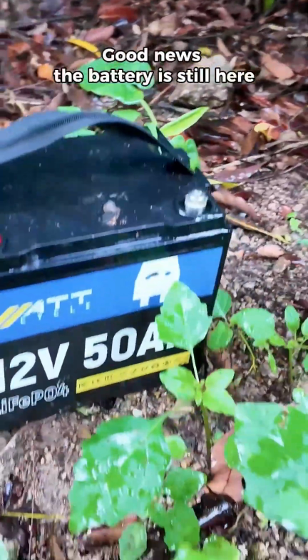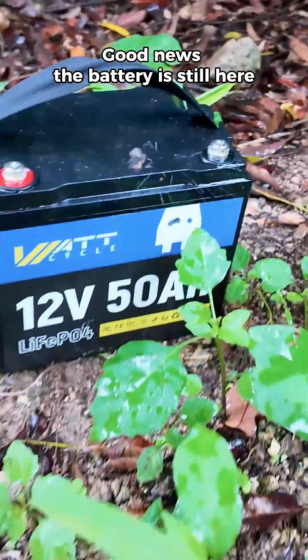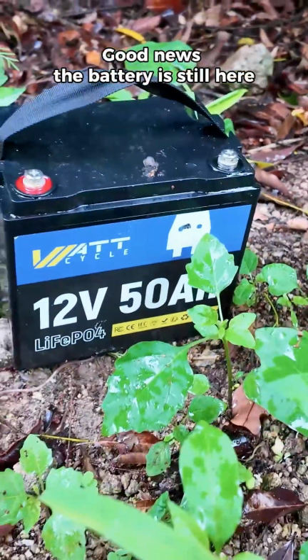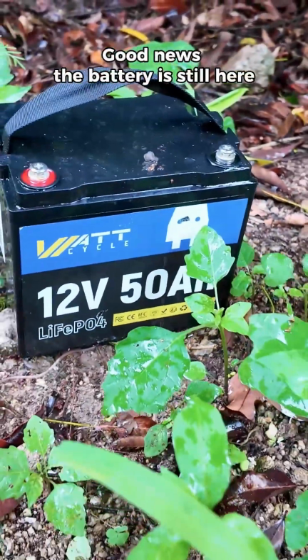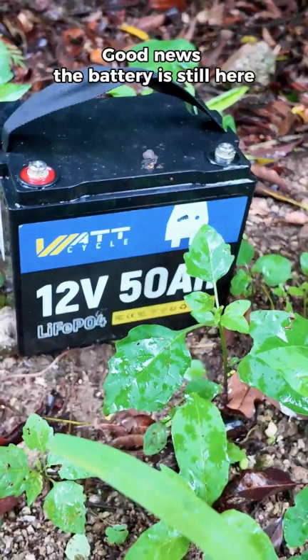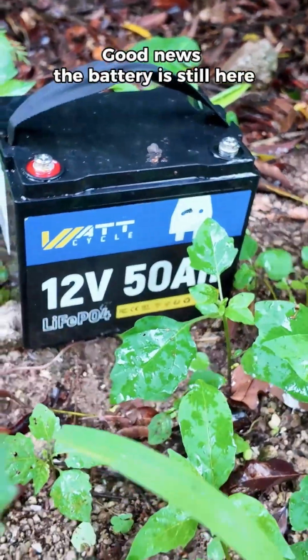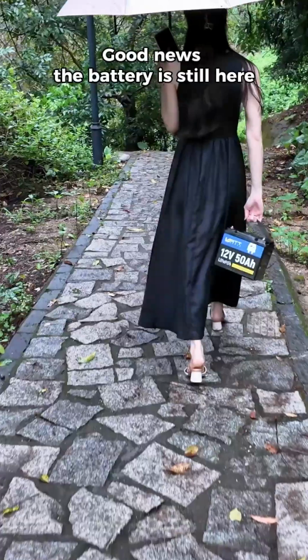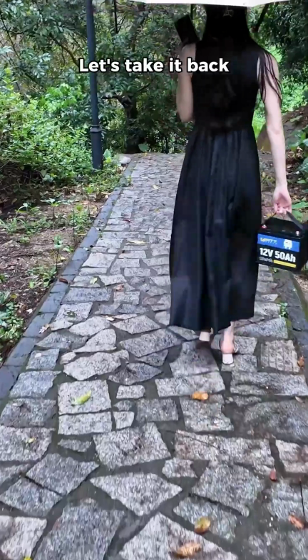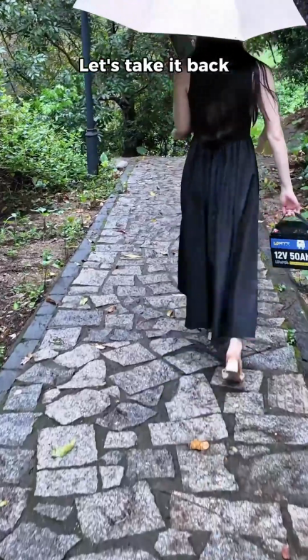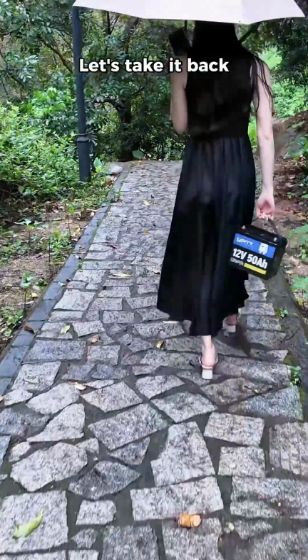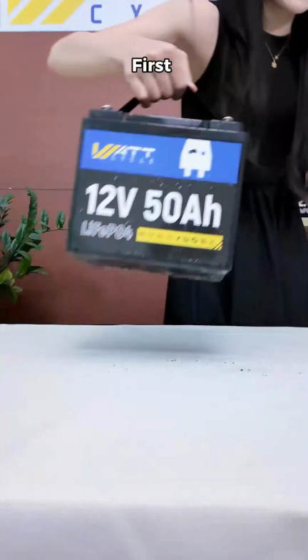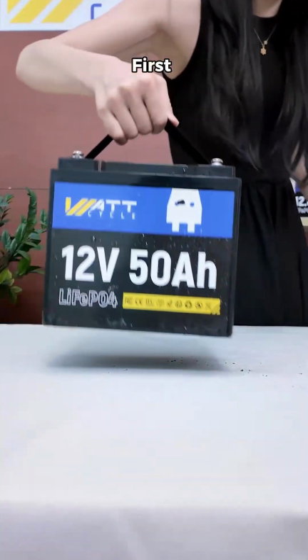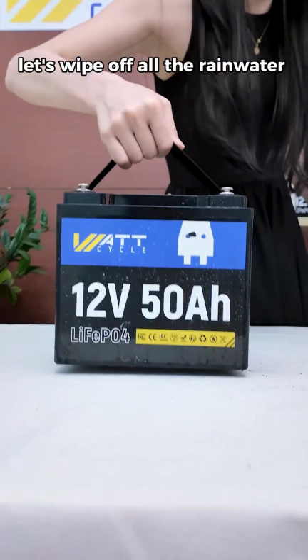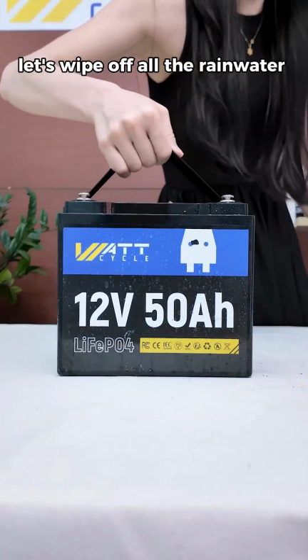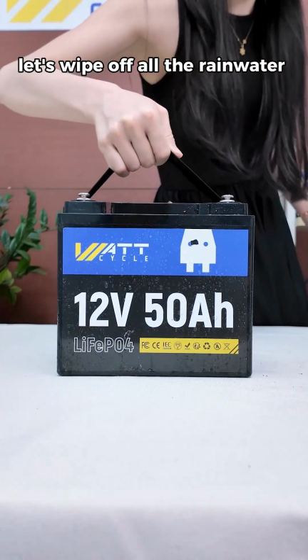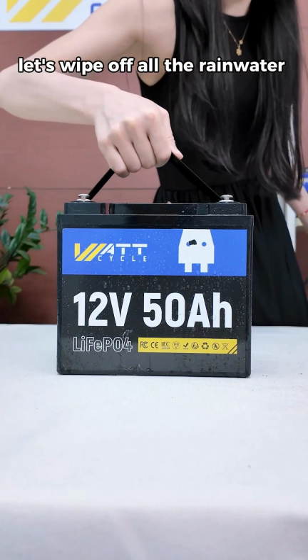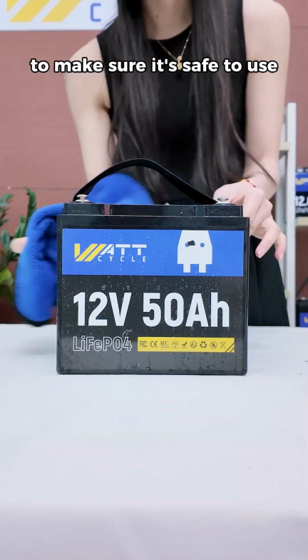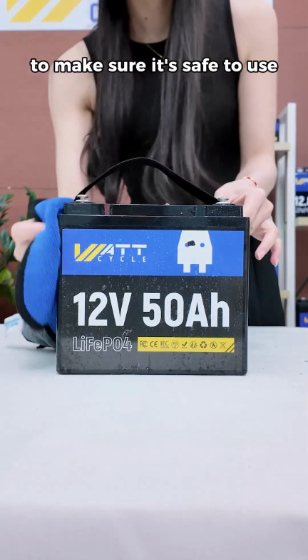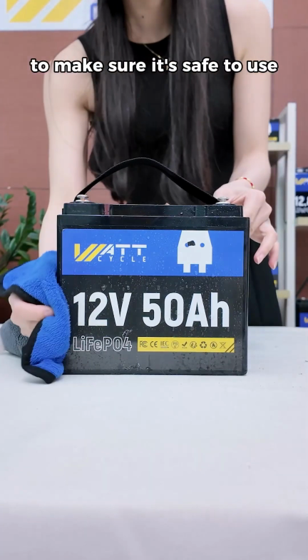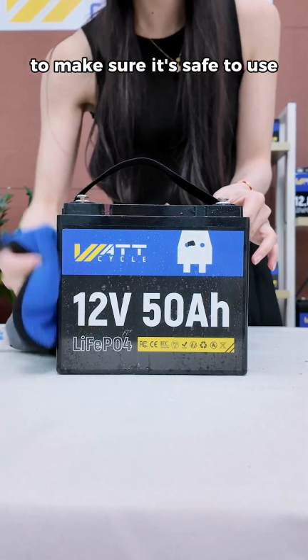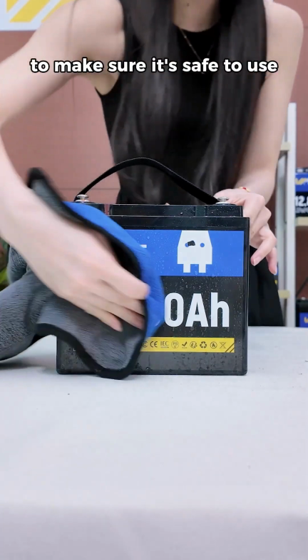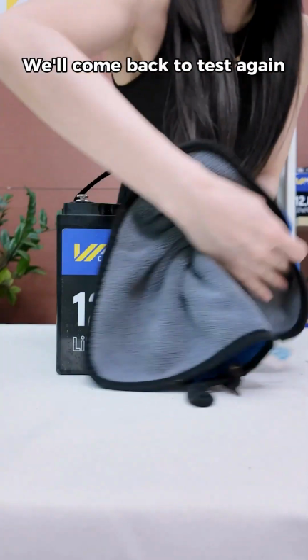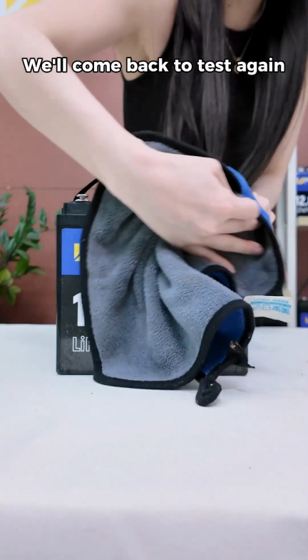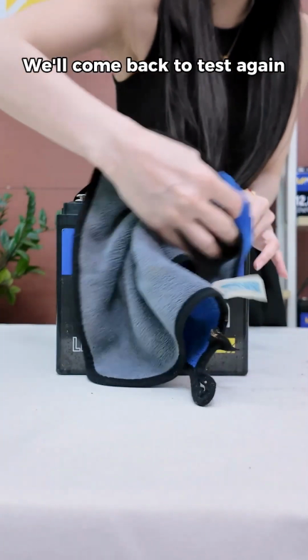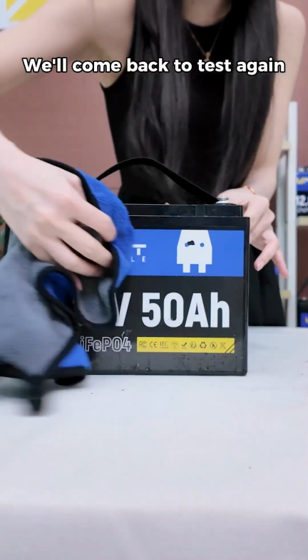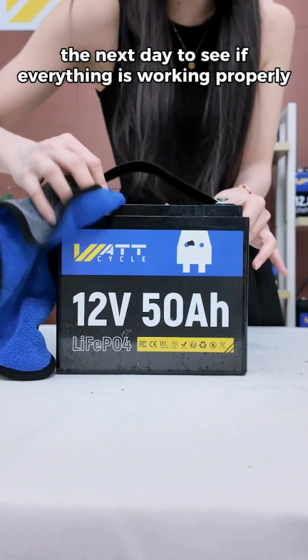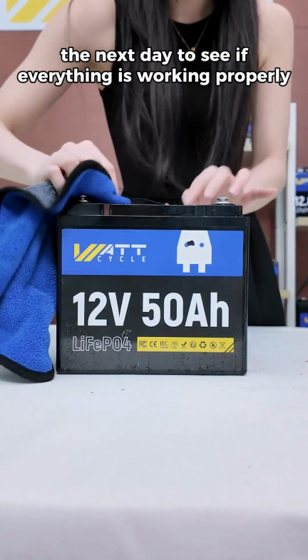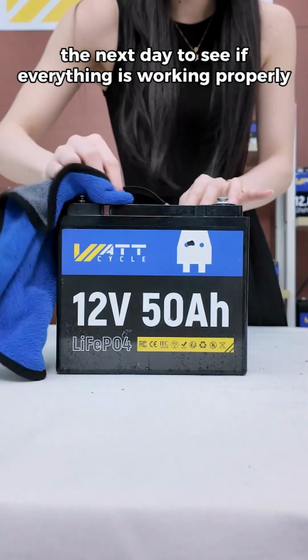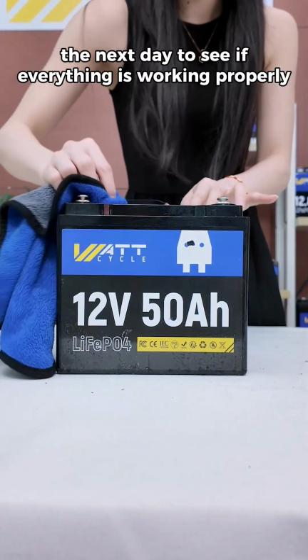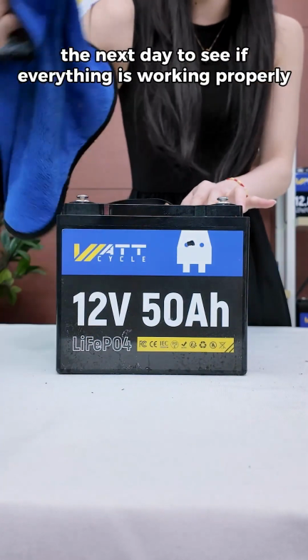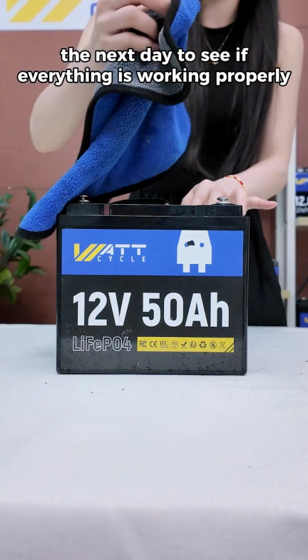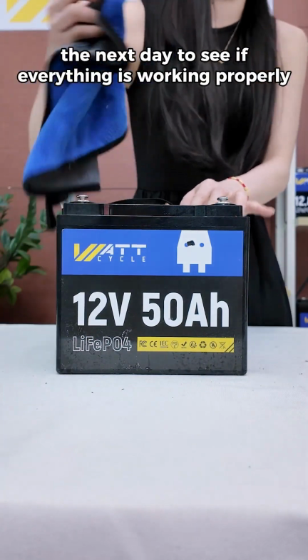Good news — the battery is still here. Let's take it back. First, let's wipe off all the rainwater to make sure it's safe to use. We'll come back to test again the next day to see if everything is working properly.